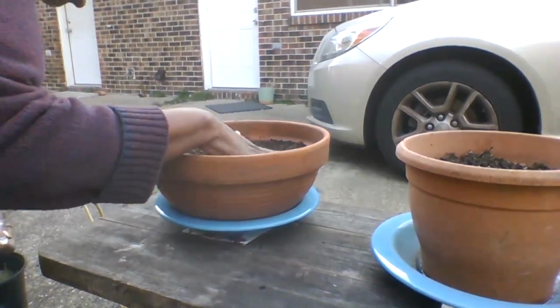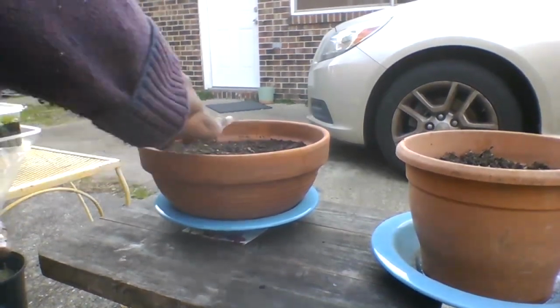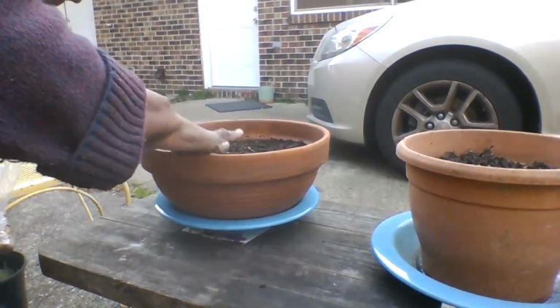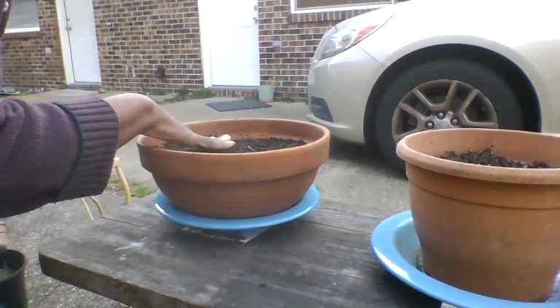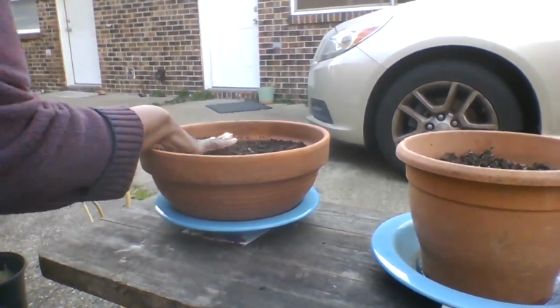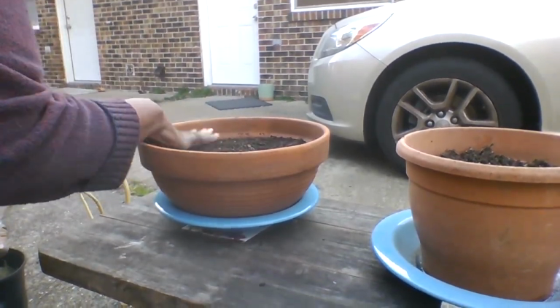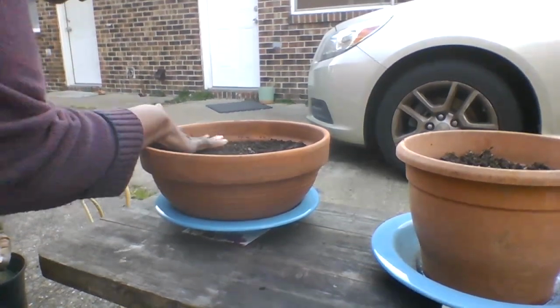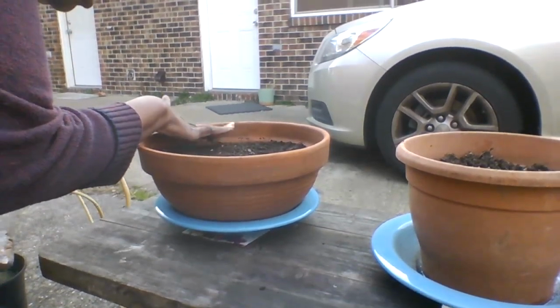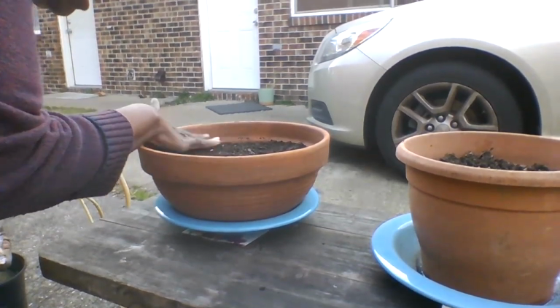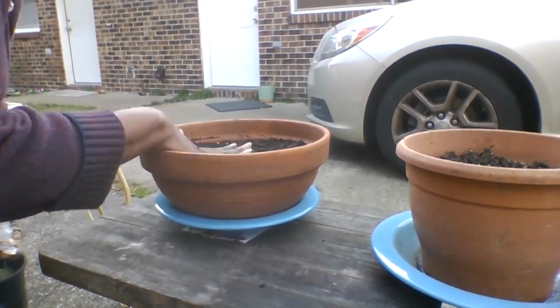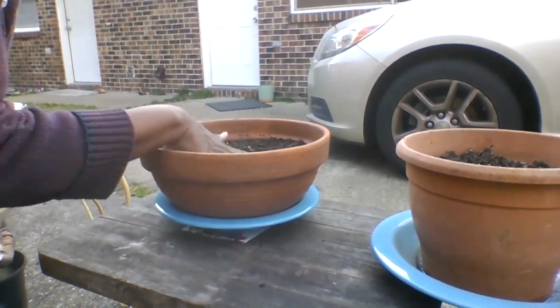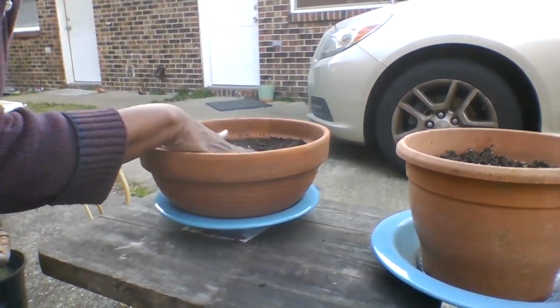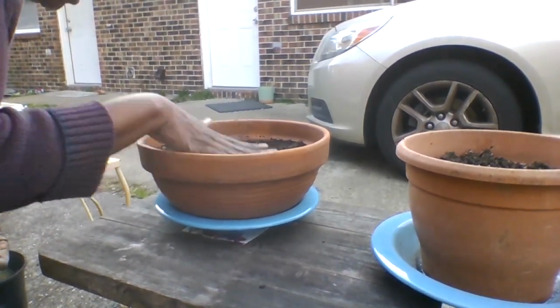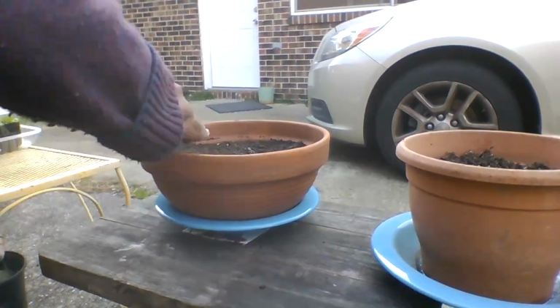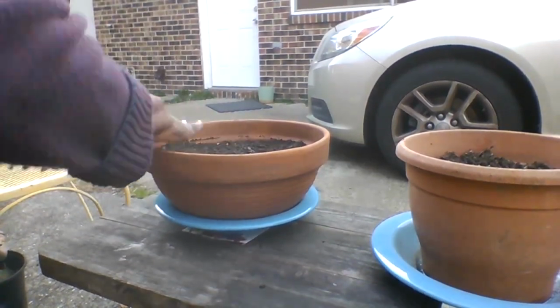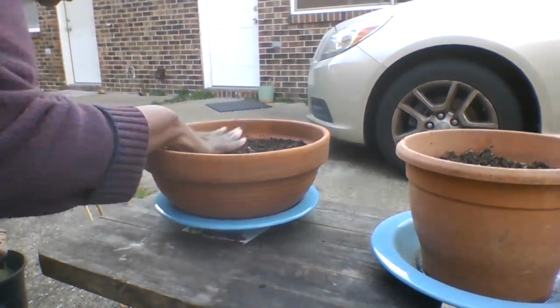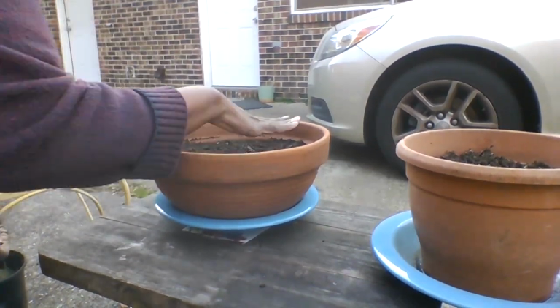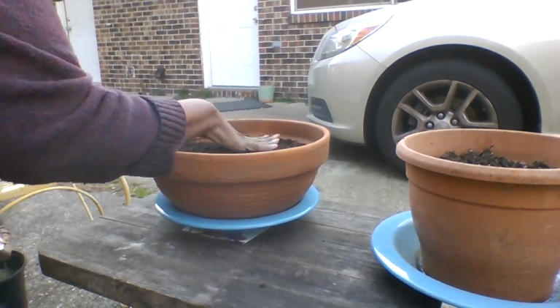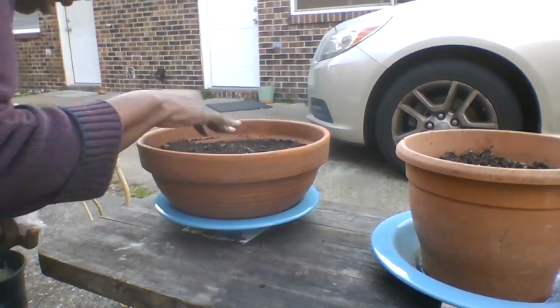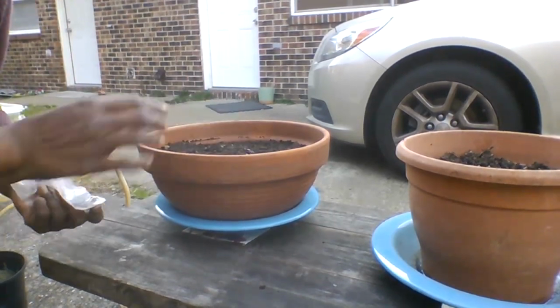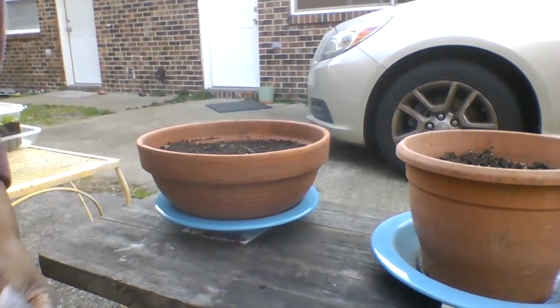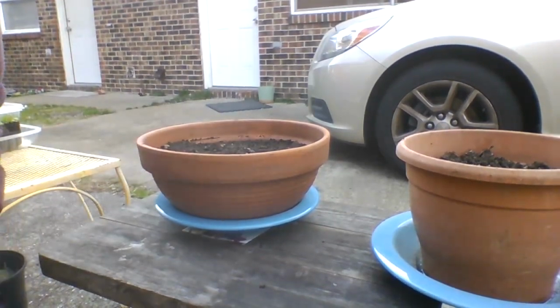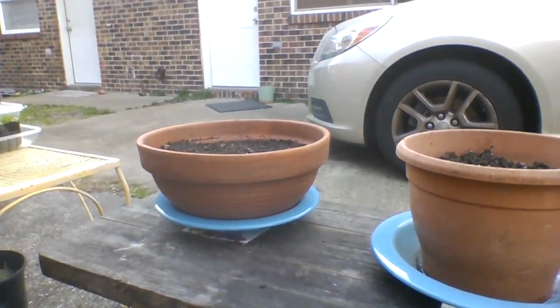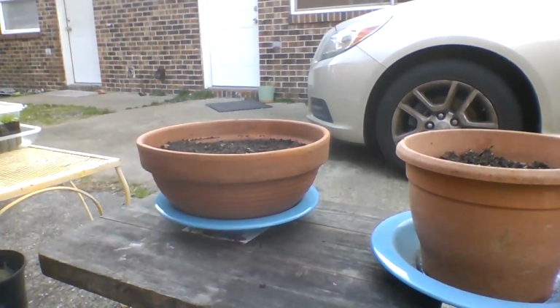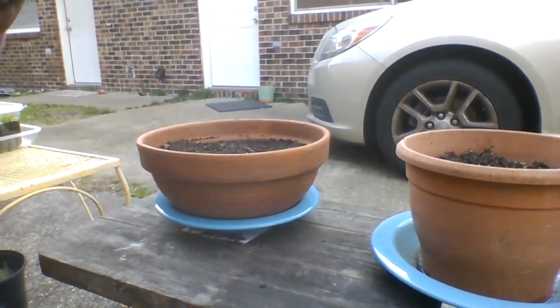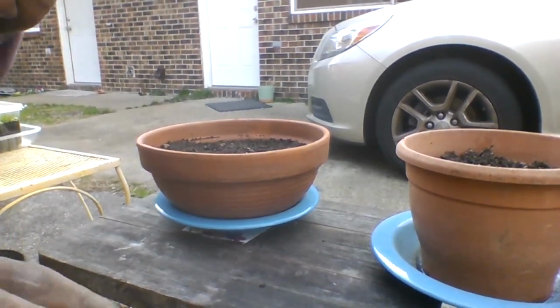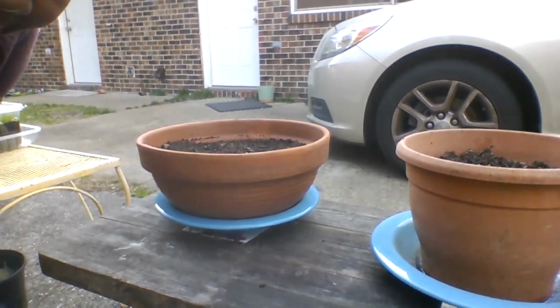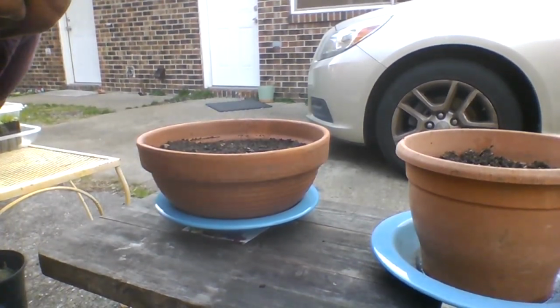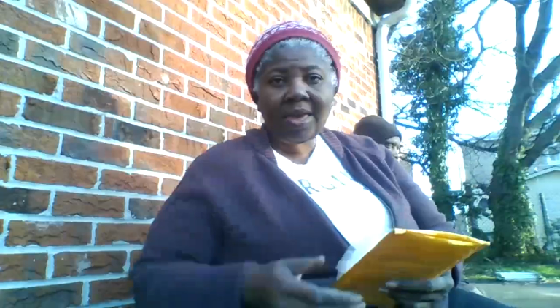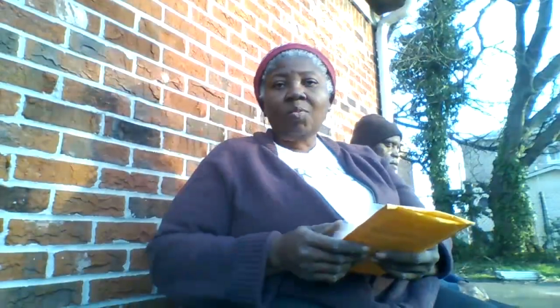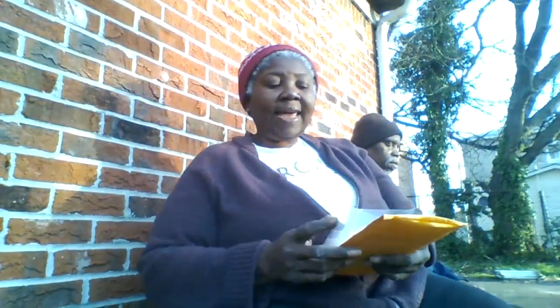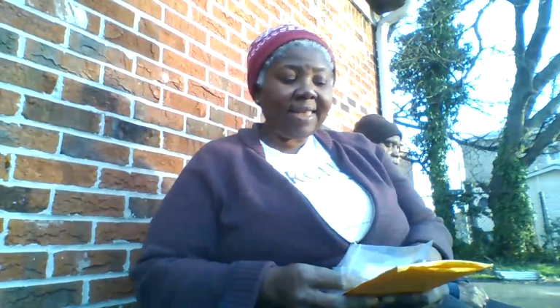We'll water them in later, even though we're expecting some rain tomorrow. Back in a bit — one last thing.